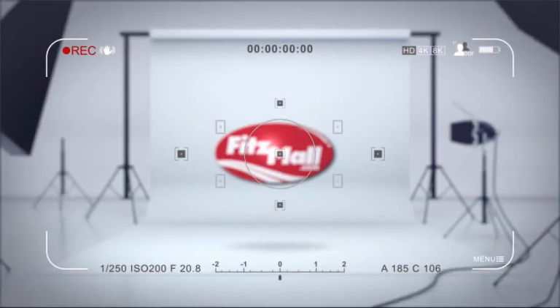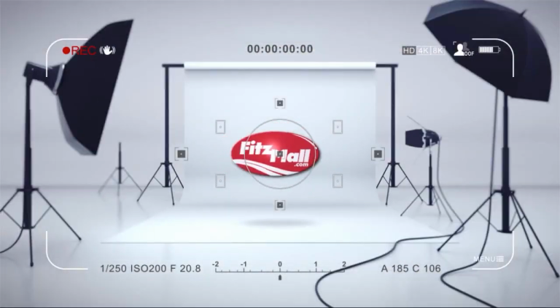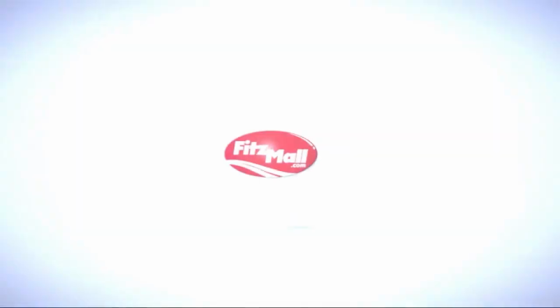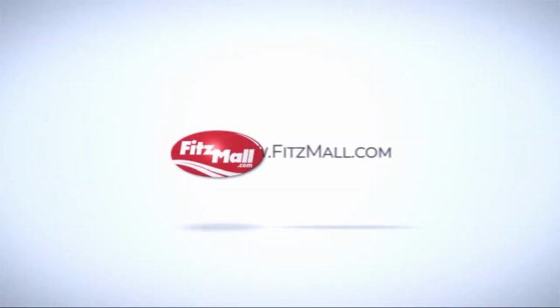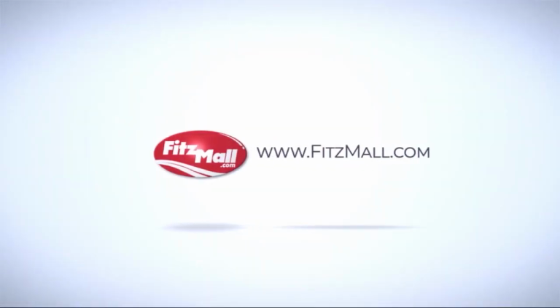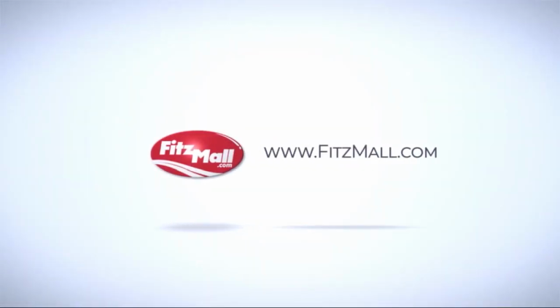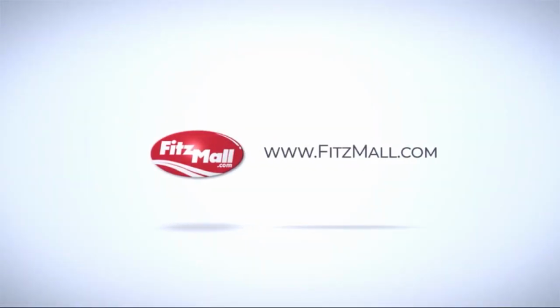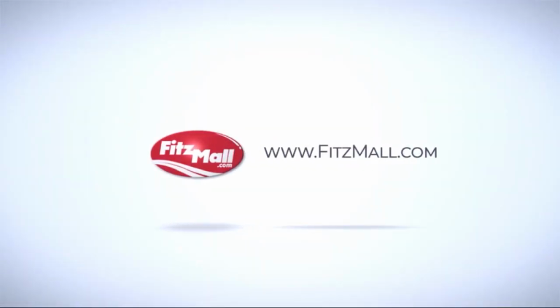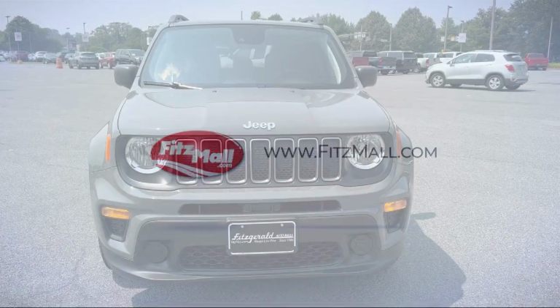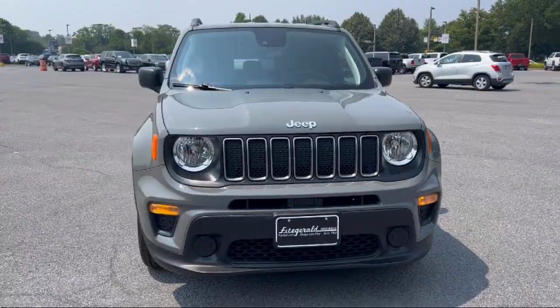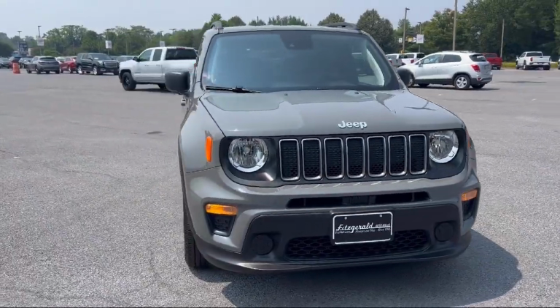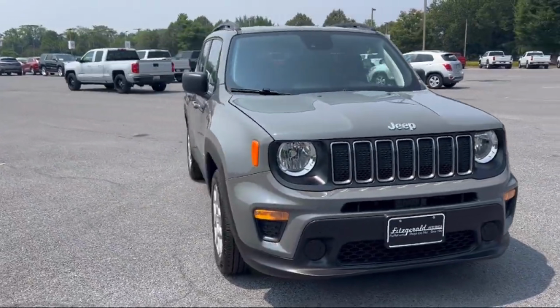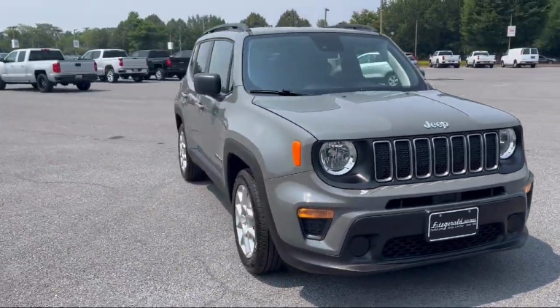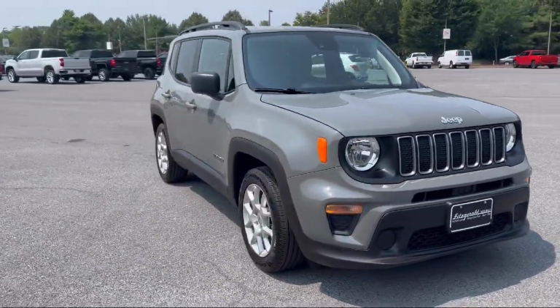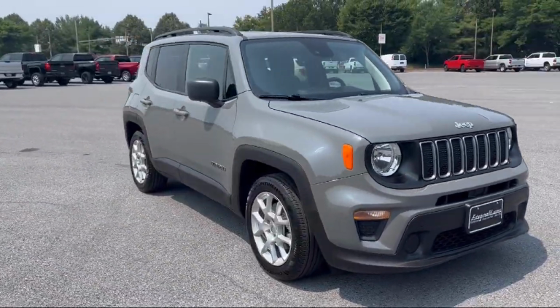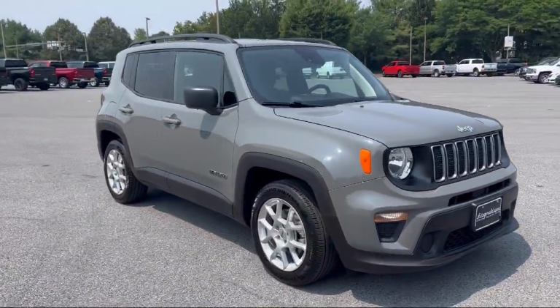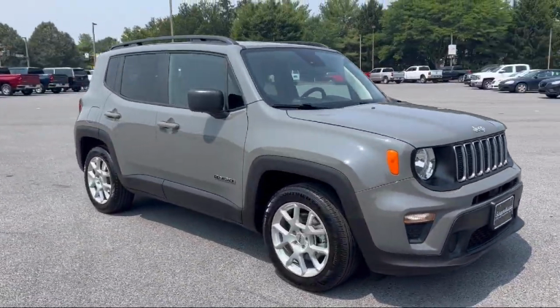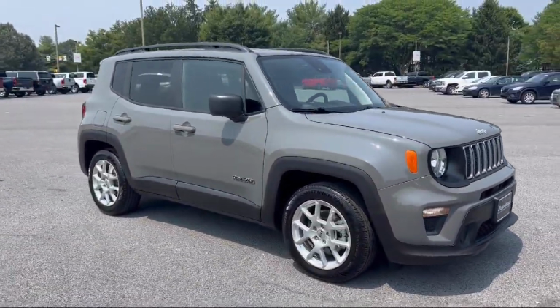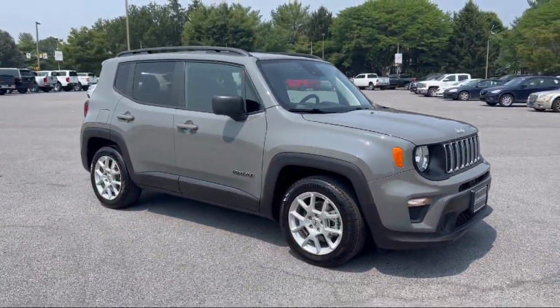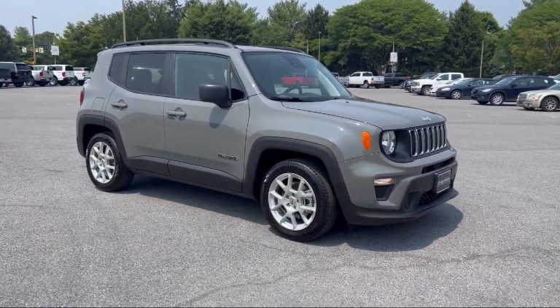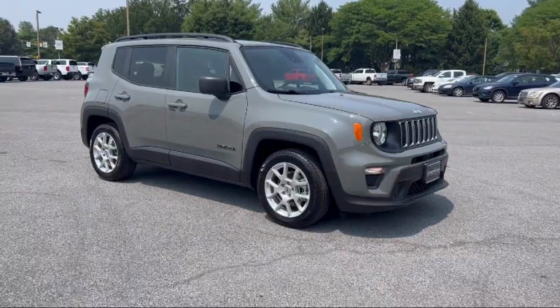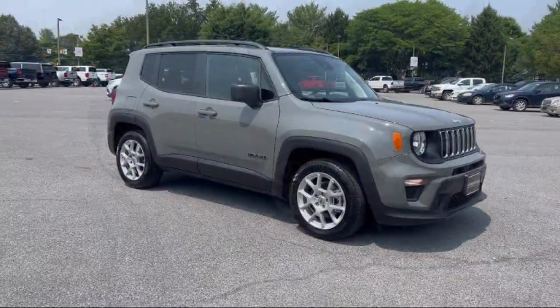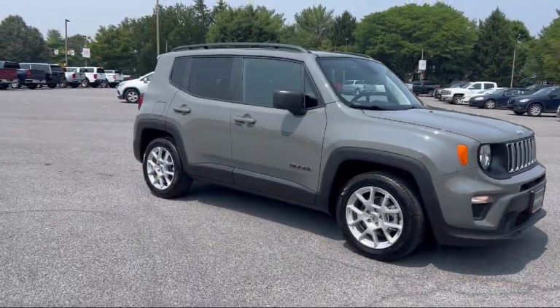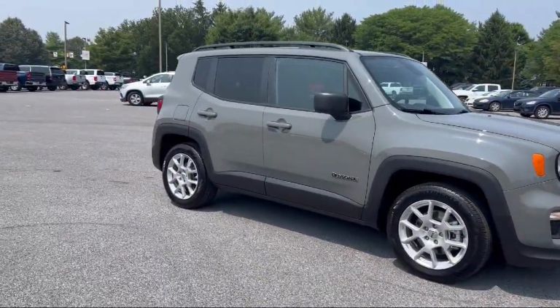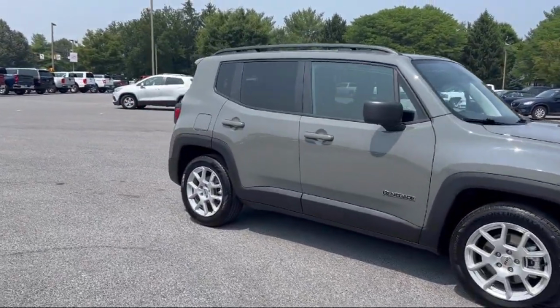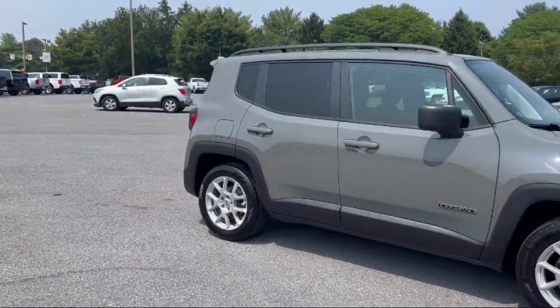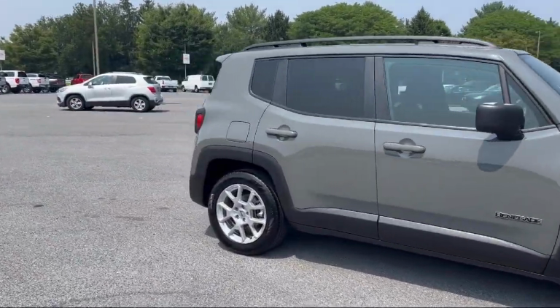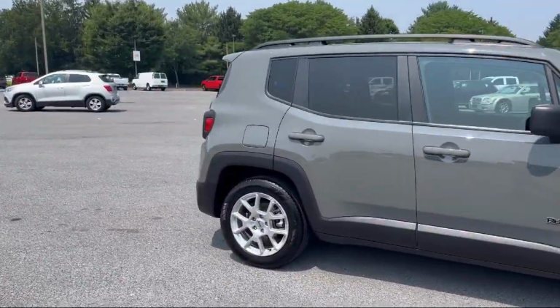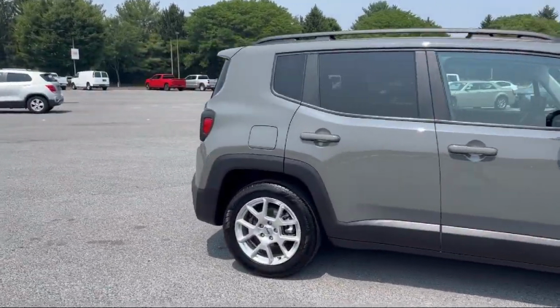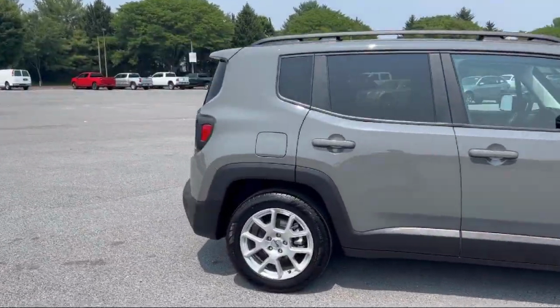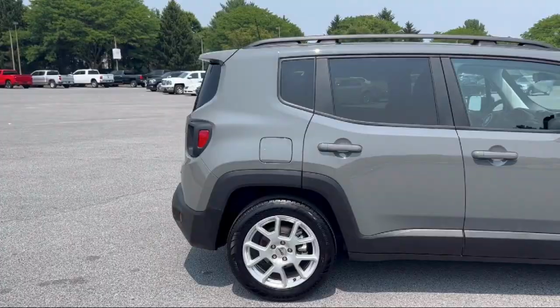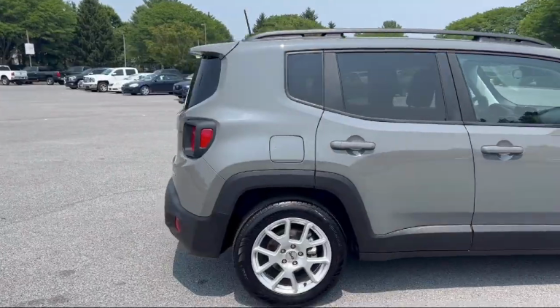For over 55 years, the Fitzway has been satisfying customers time and time again. Here's a look at another one of our great vehicles from our huge selection. It comes equipped with many standard and optional features, and has less than 30,000 miles on the odometer.